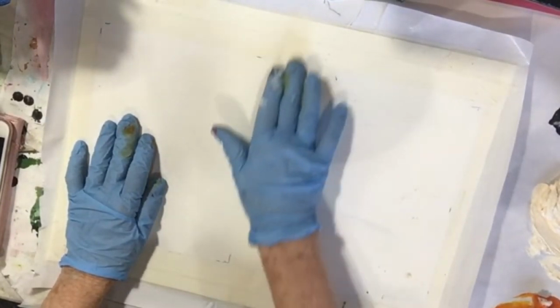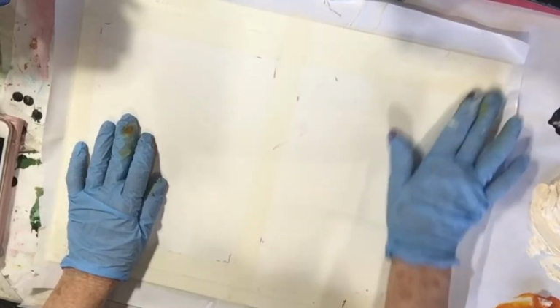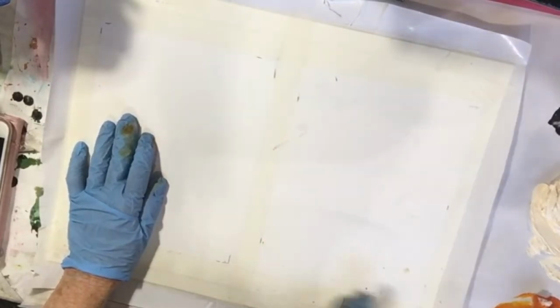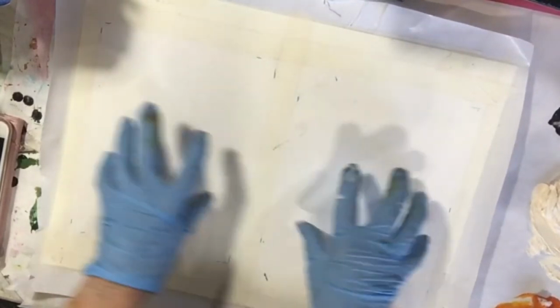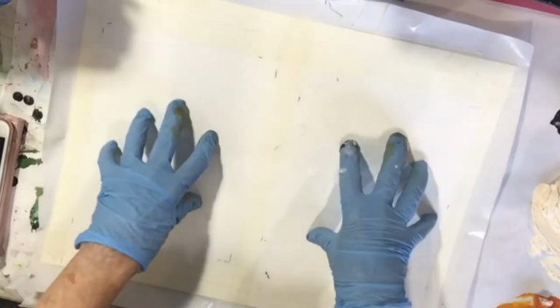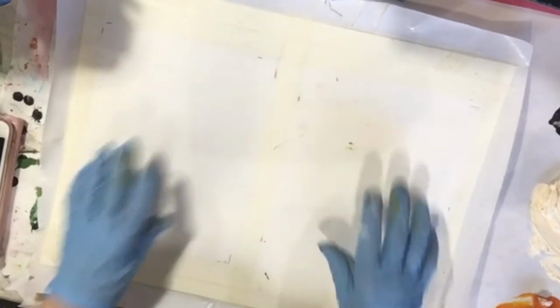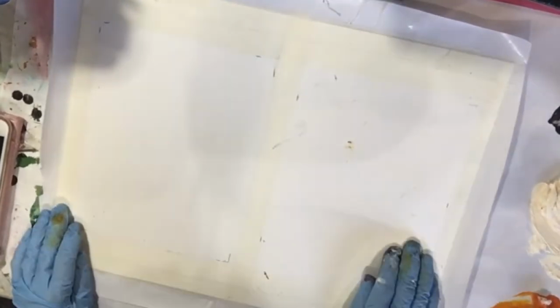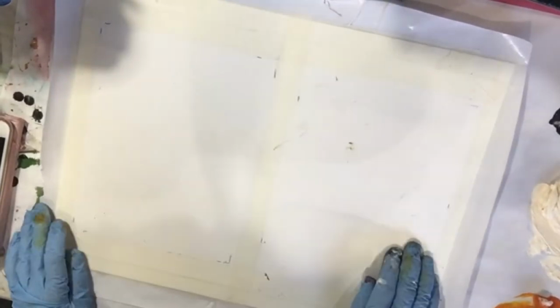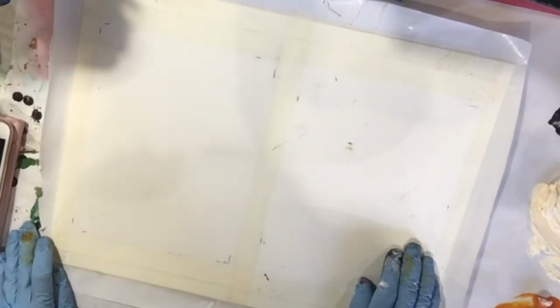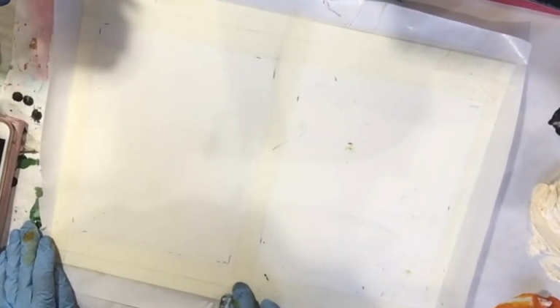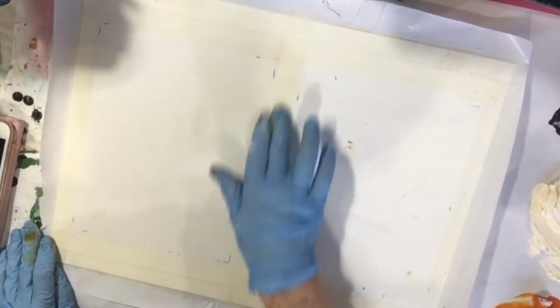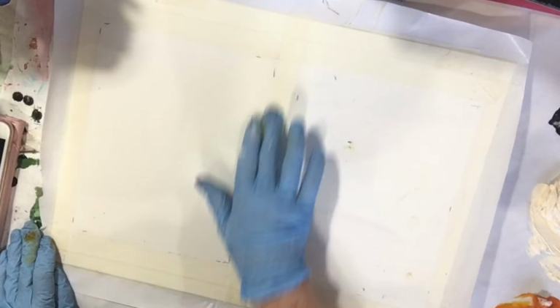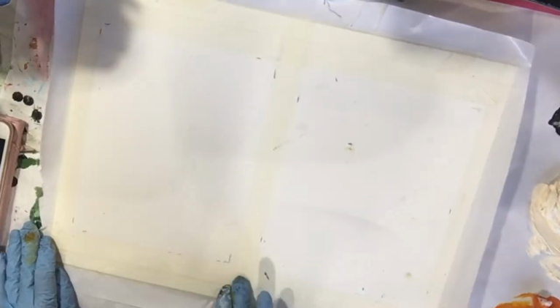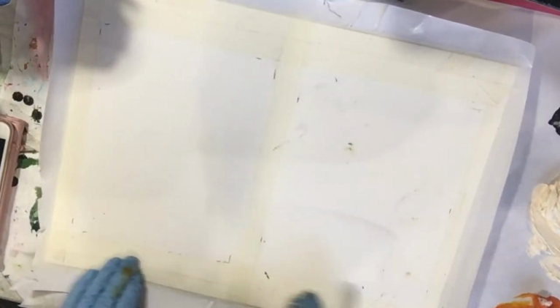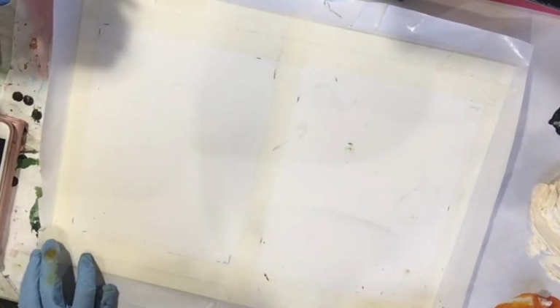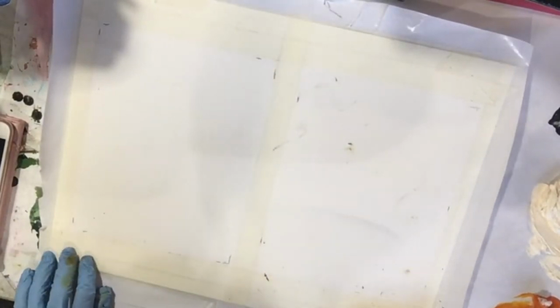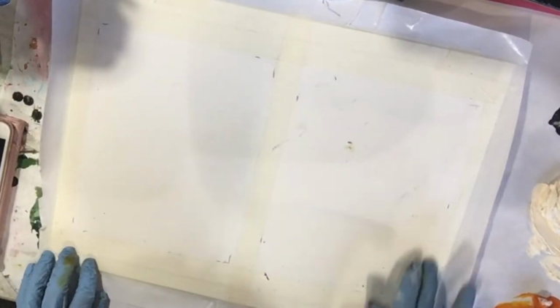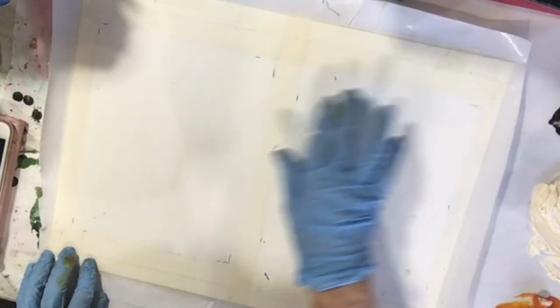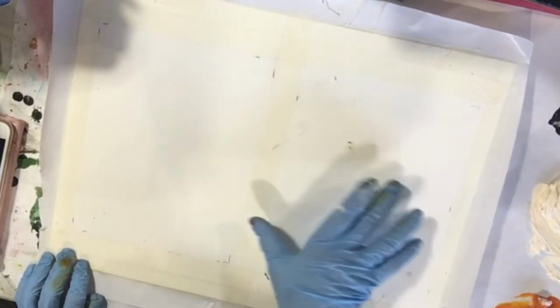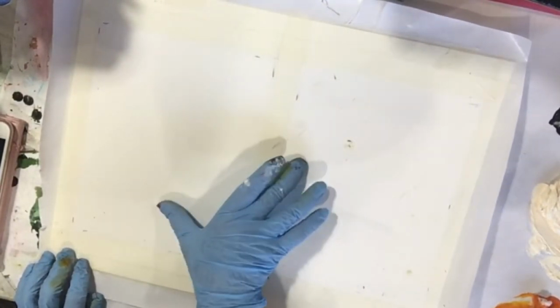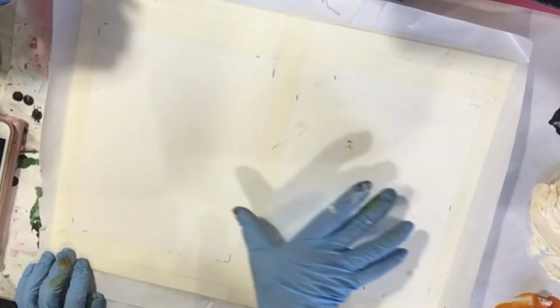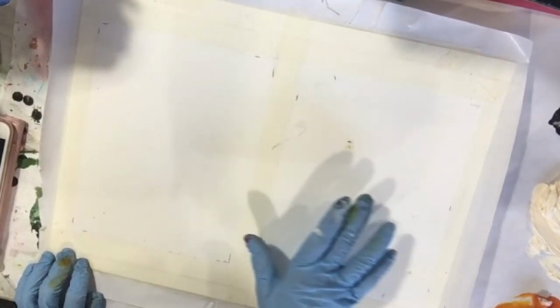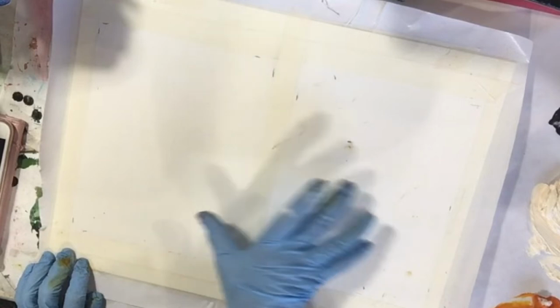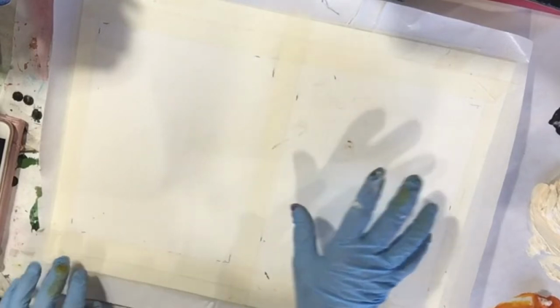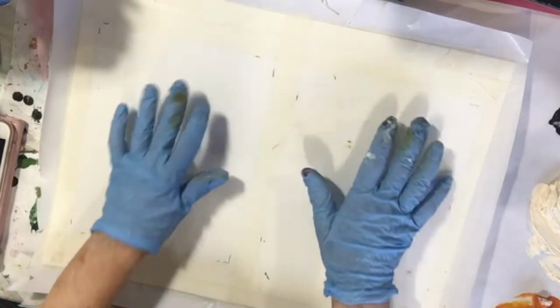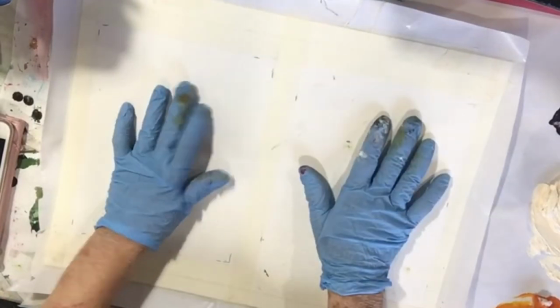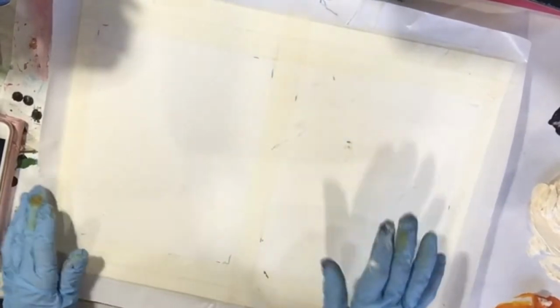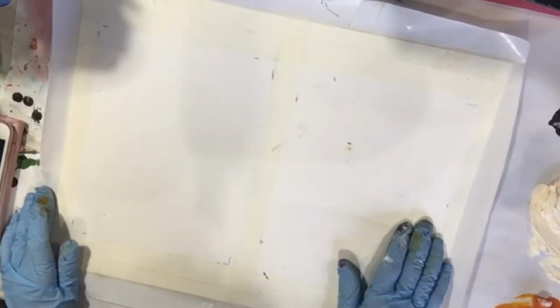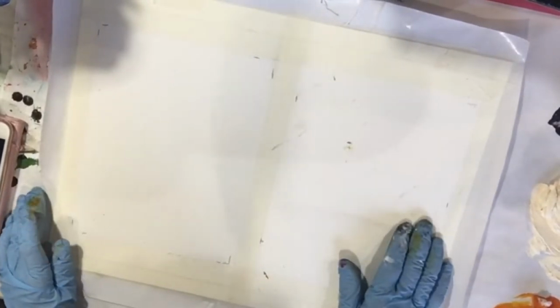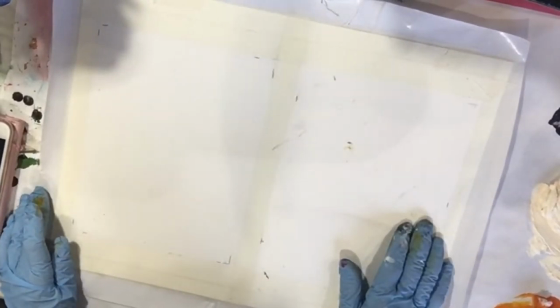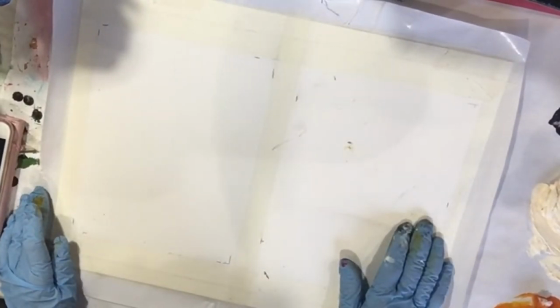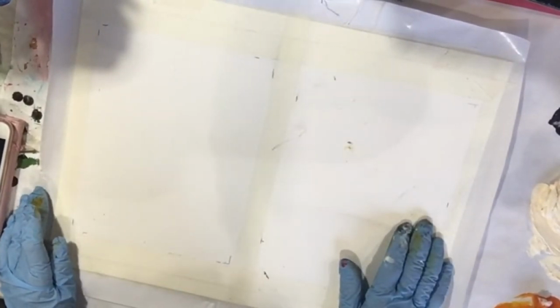I have taped off two sections — I don't know if you can see my tape in the camera or not — but I have two taped off sections, and I should be able to mat them to 9 by 12s.